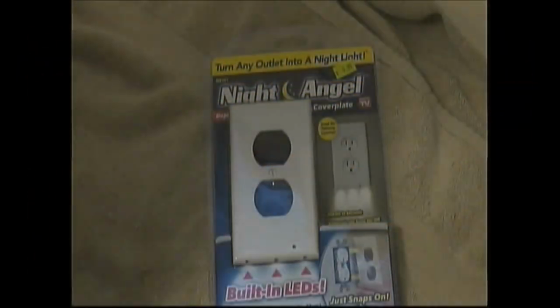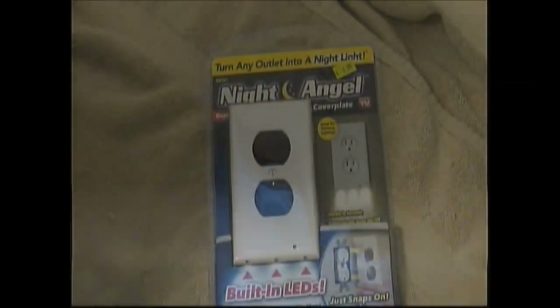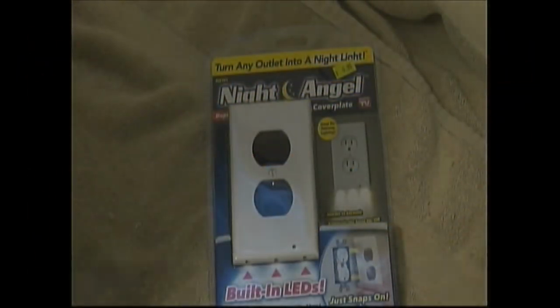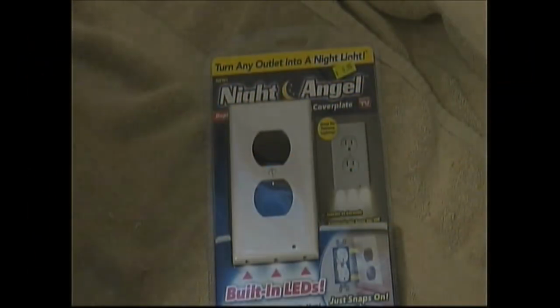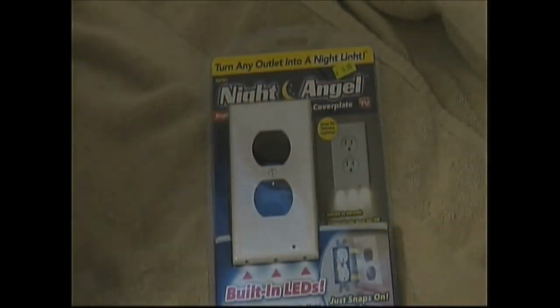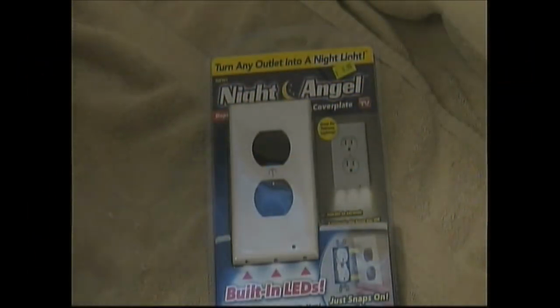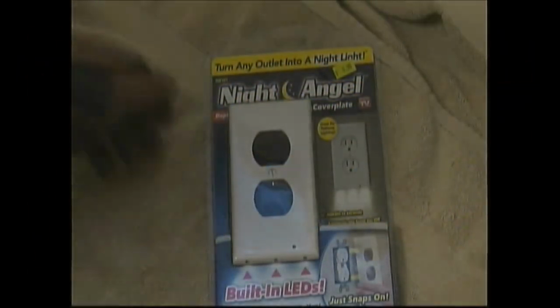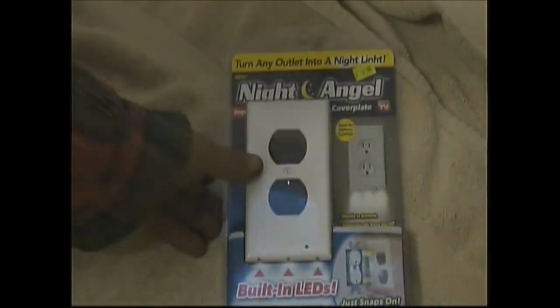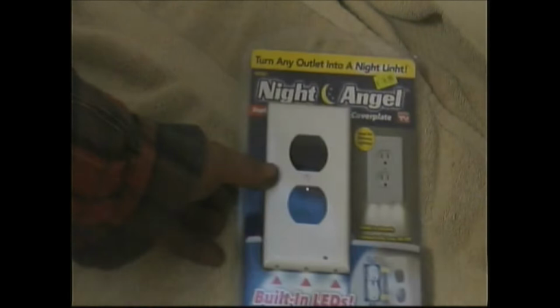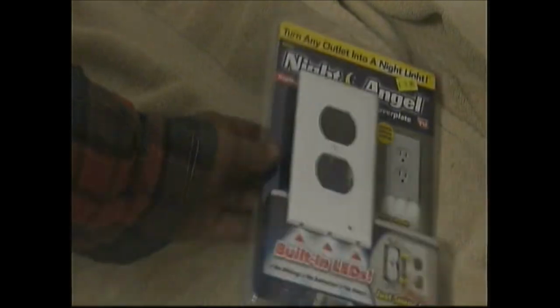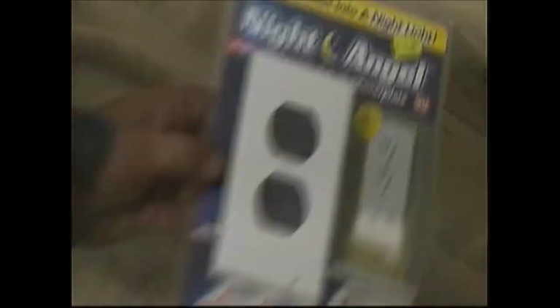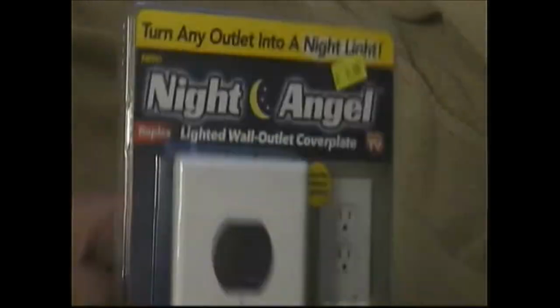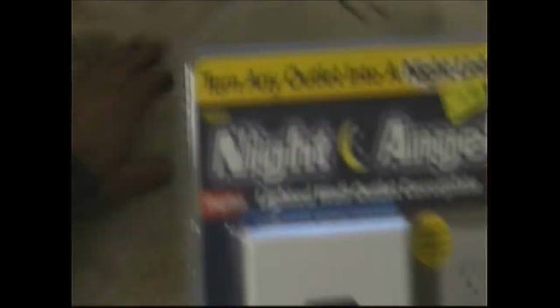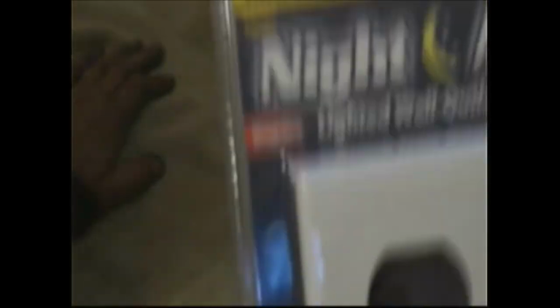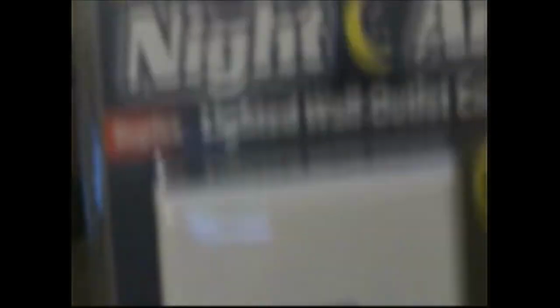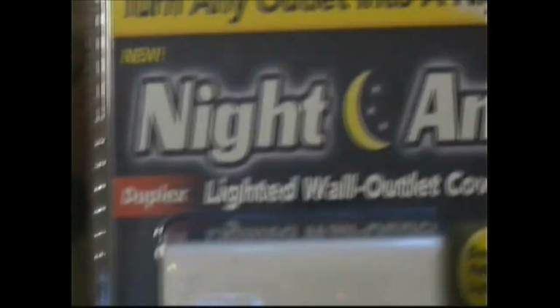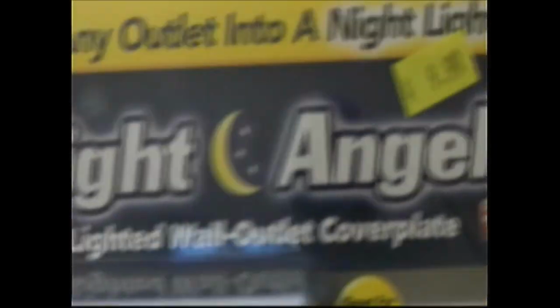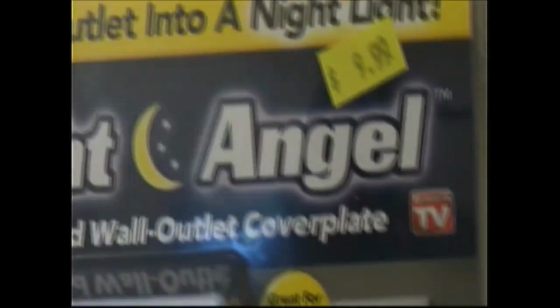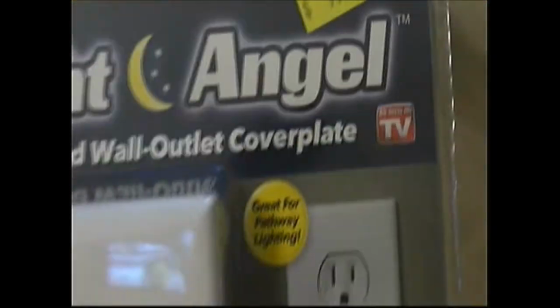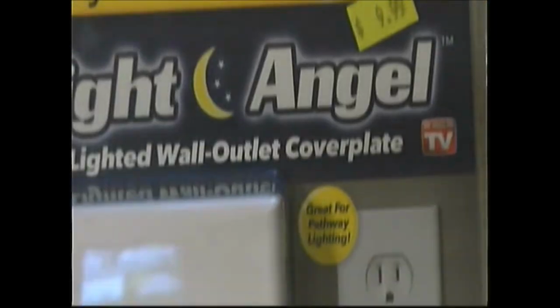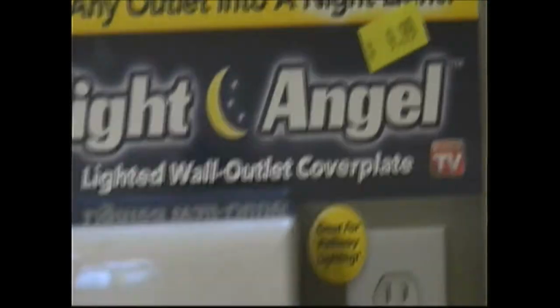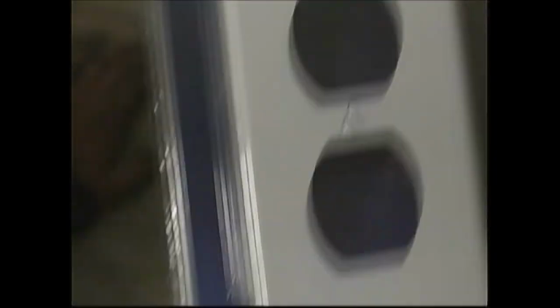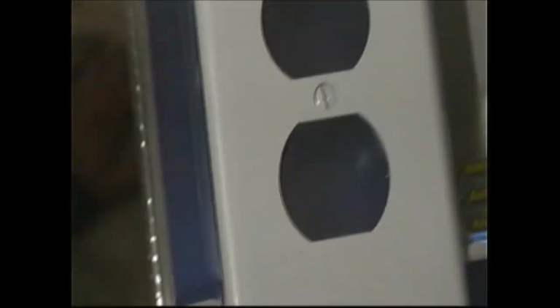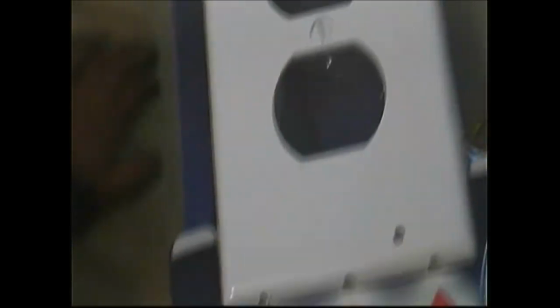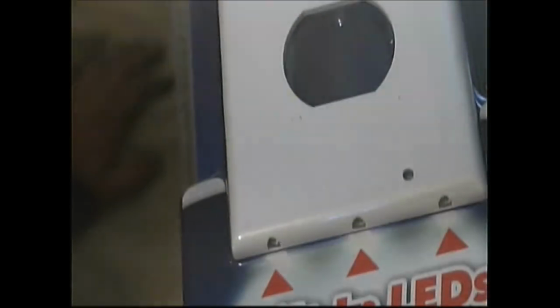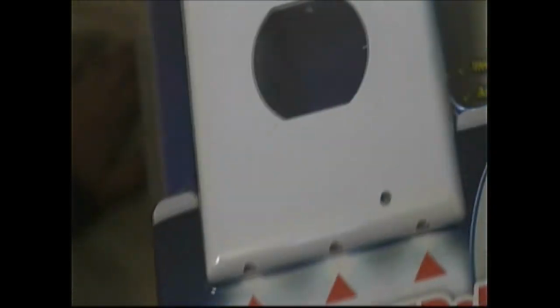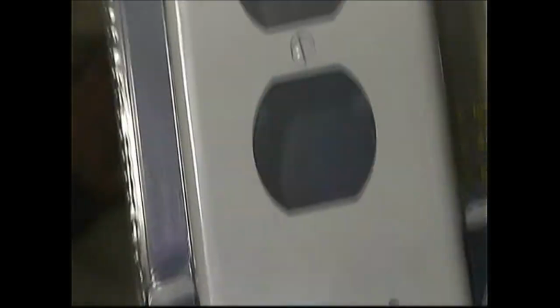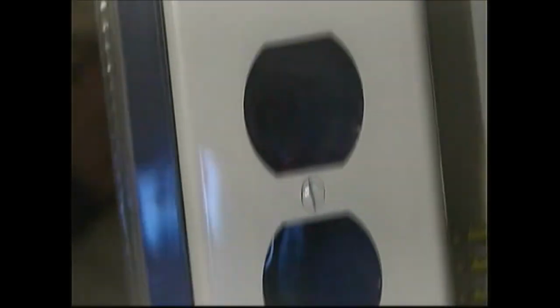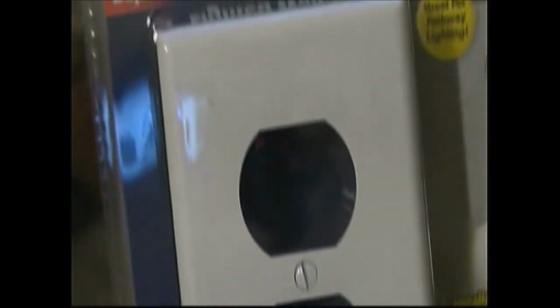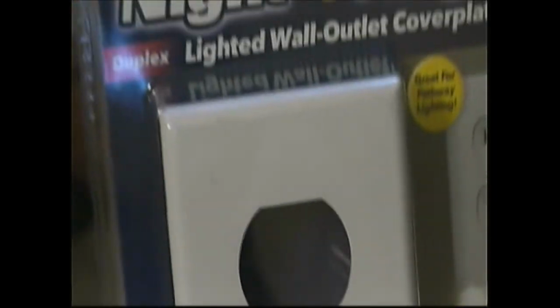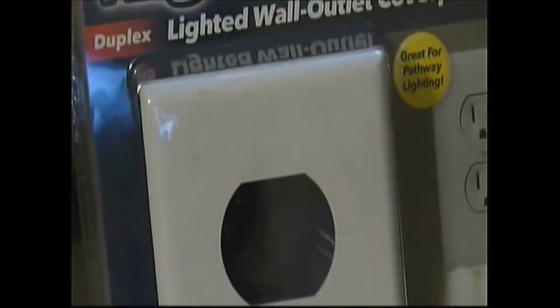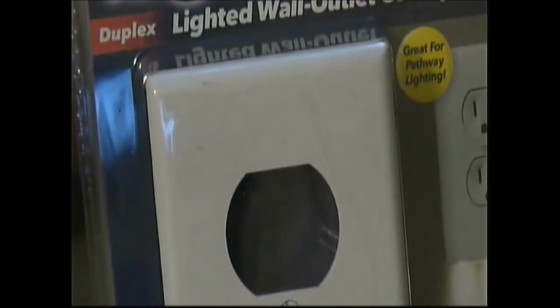Hey guys, Shaber 1000 here. Today we're going to be opening this up. It's called Night Angel. It's a night light. Stay tuned.